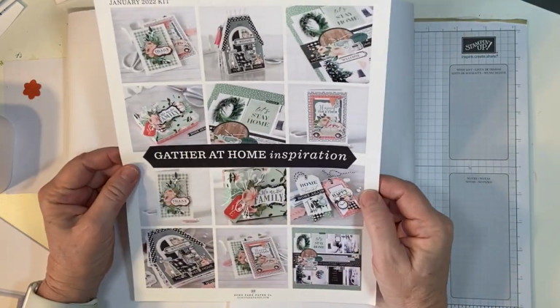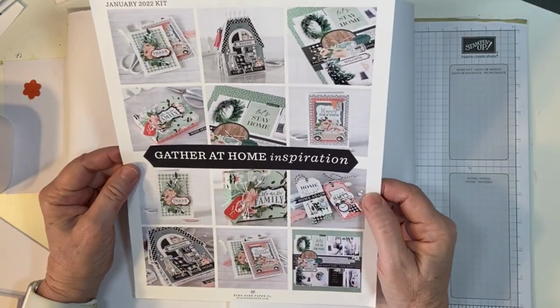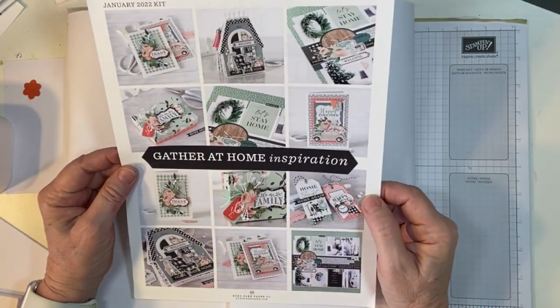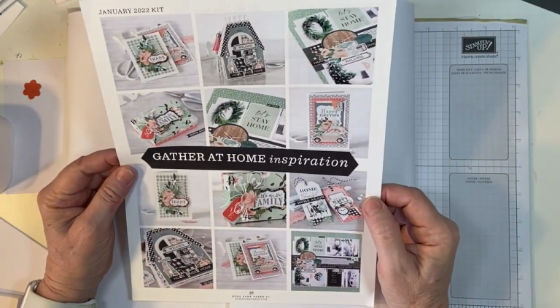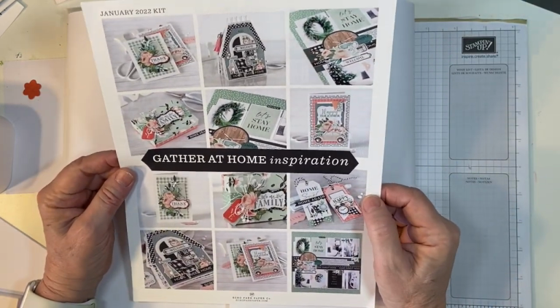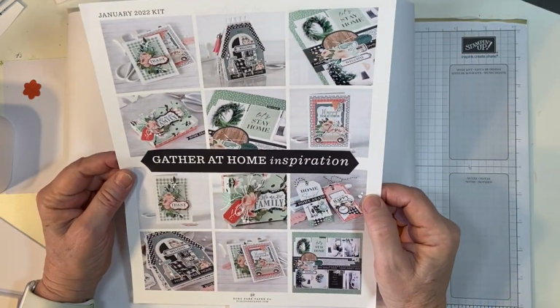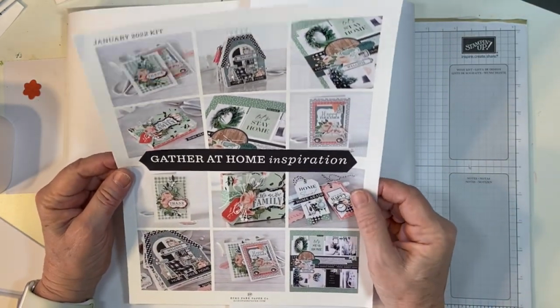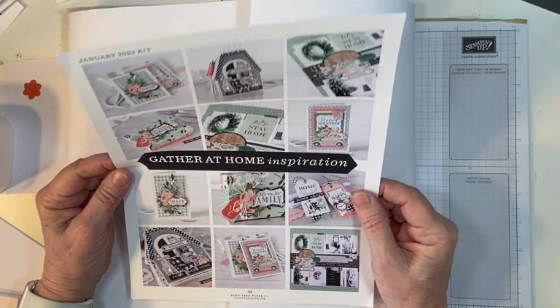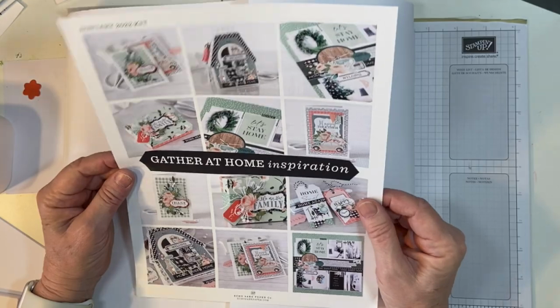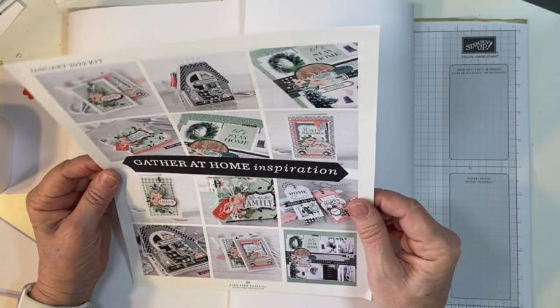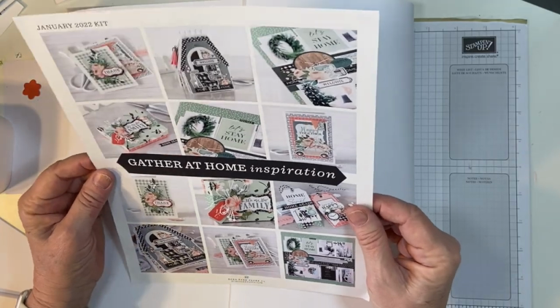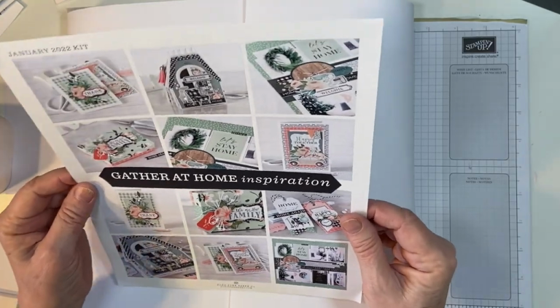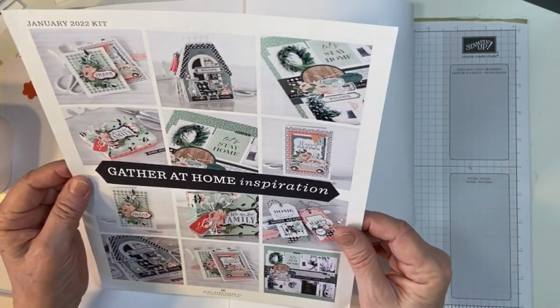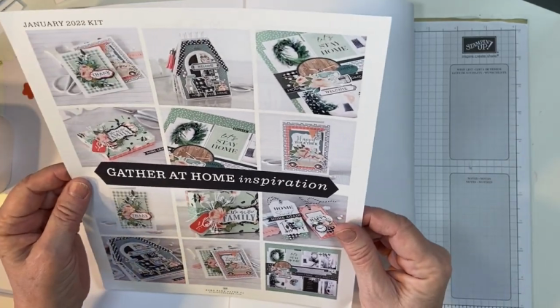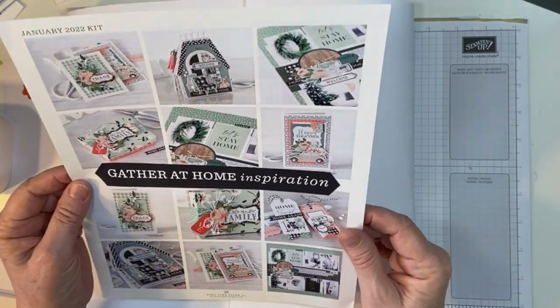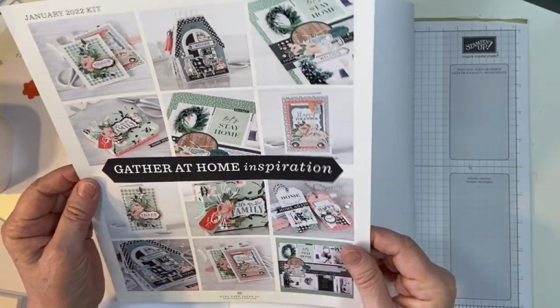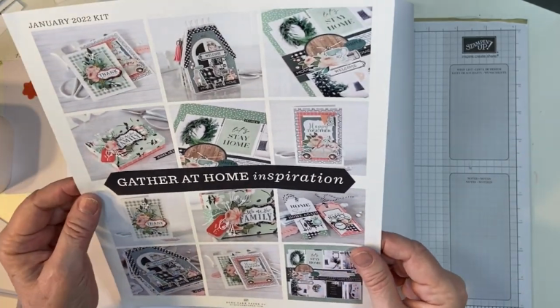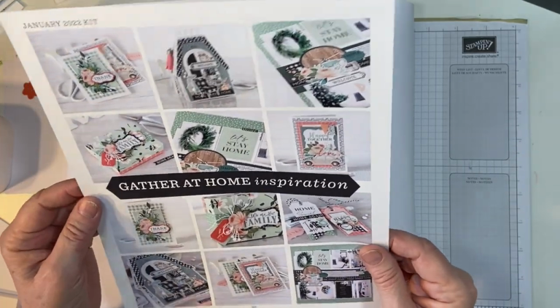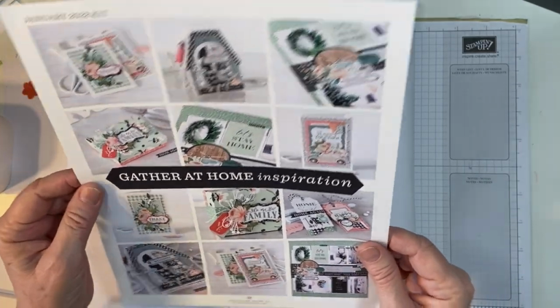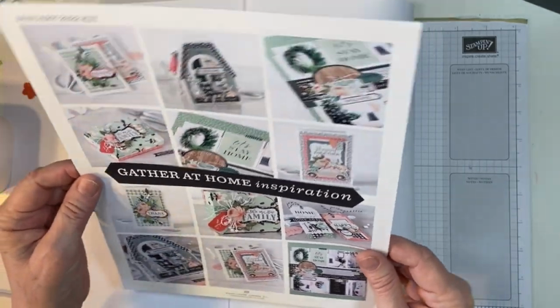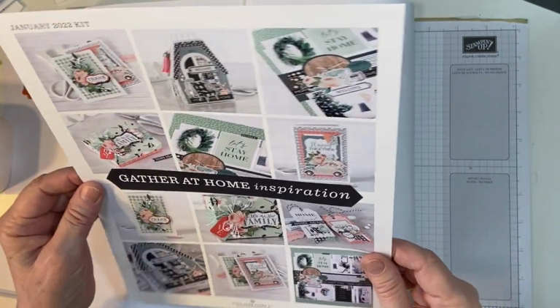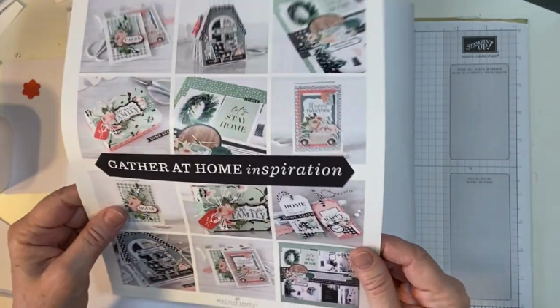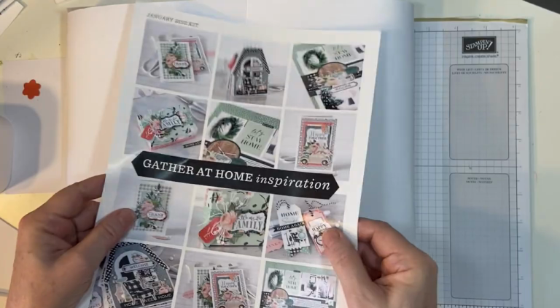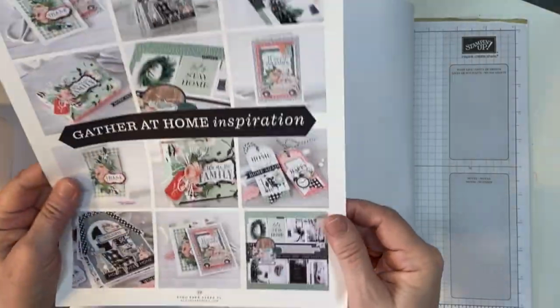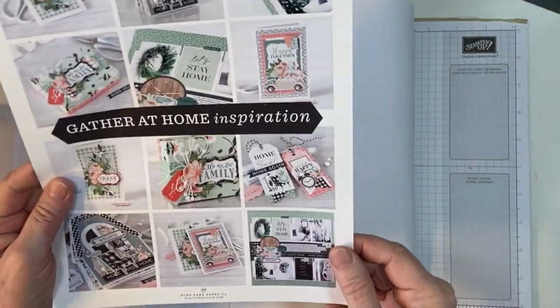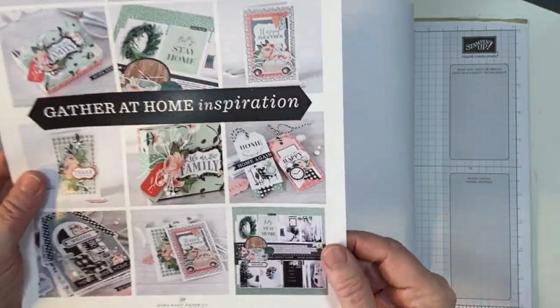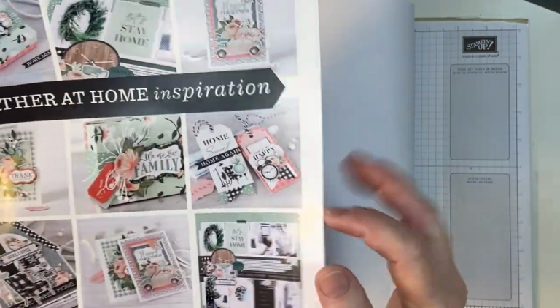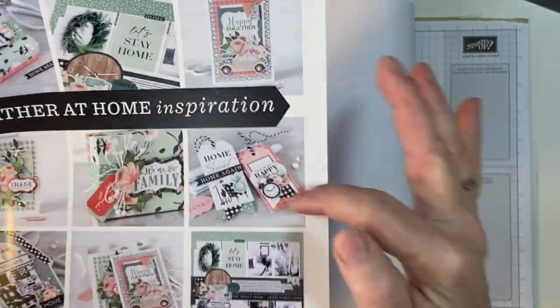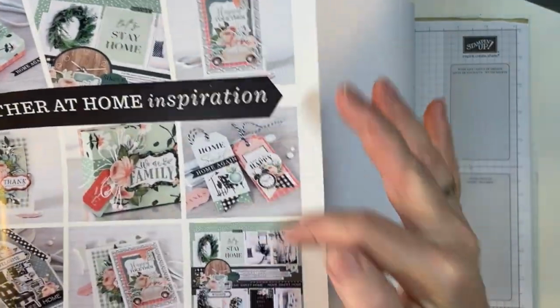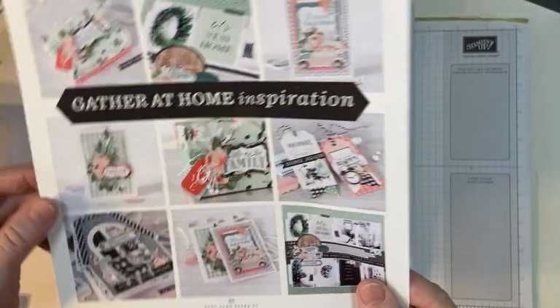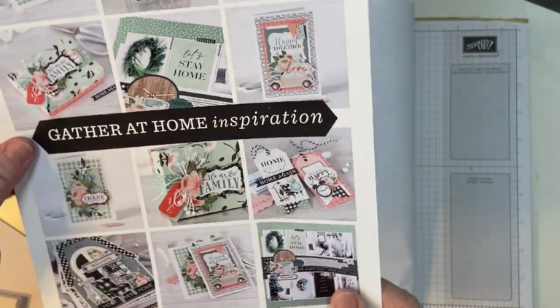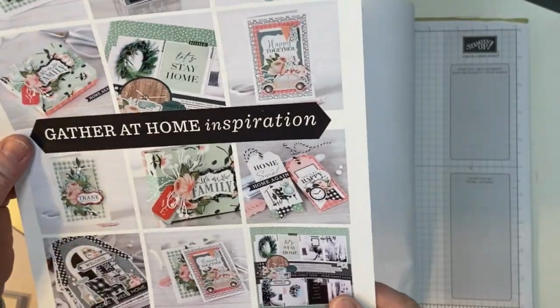This kit is called Gather at Home. It's really pretty — lovely mint, and kind of like a flirty flamingo from Steppin' Up. That's pretty cool.